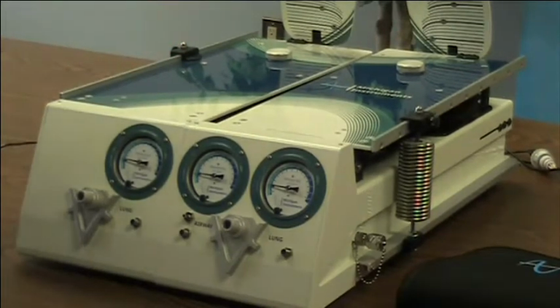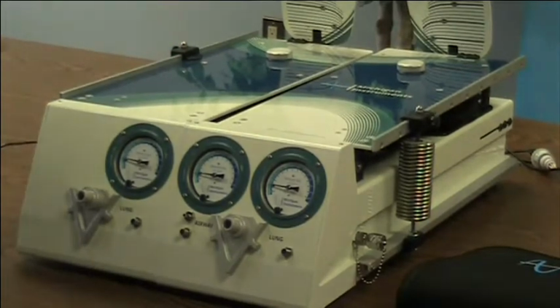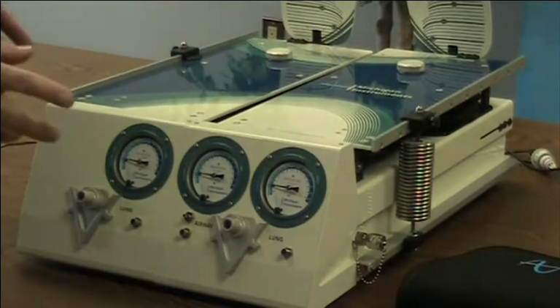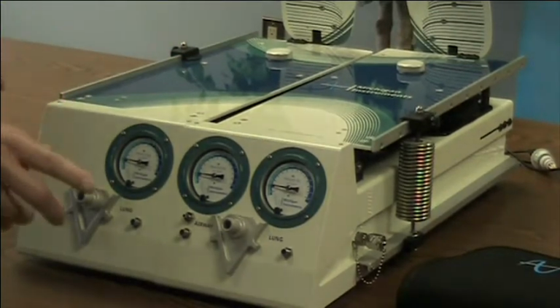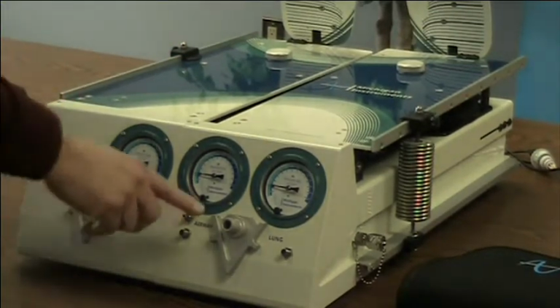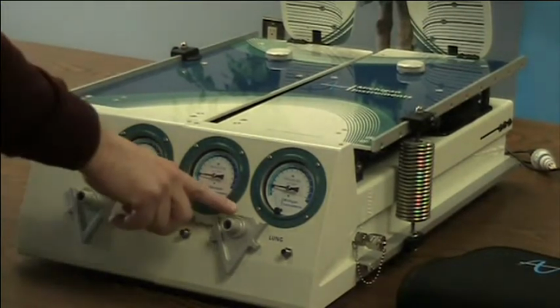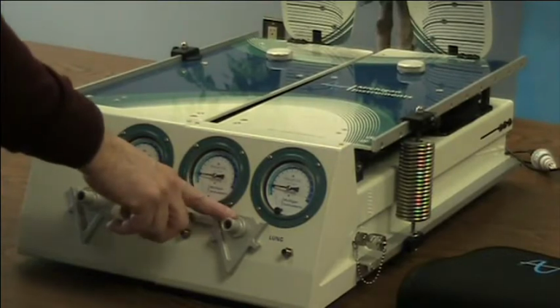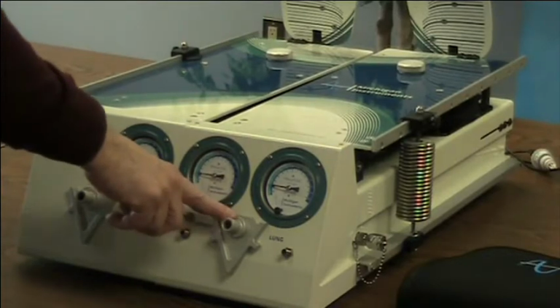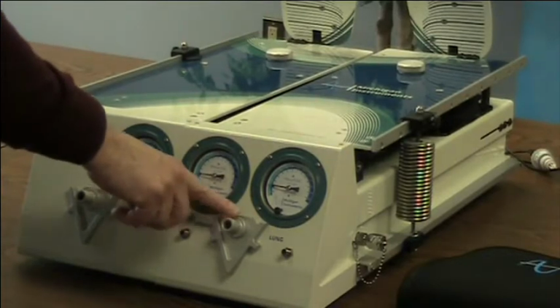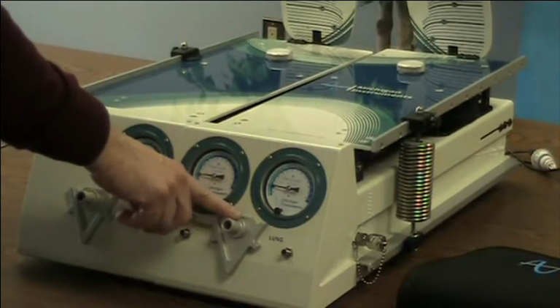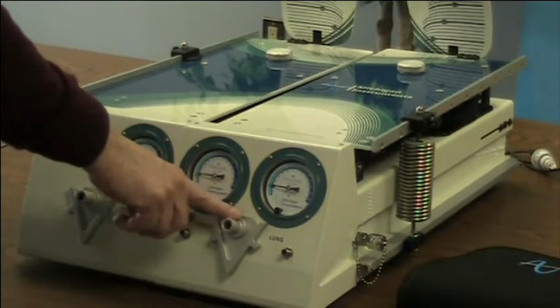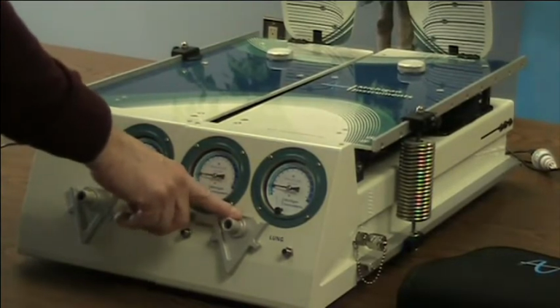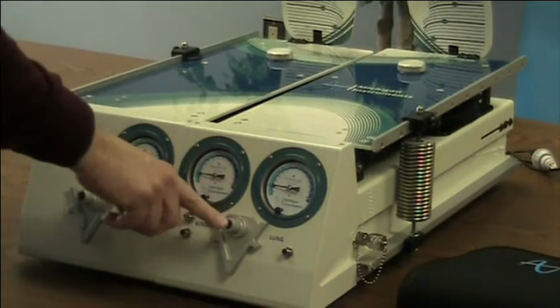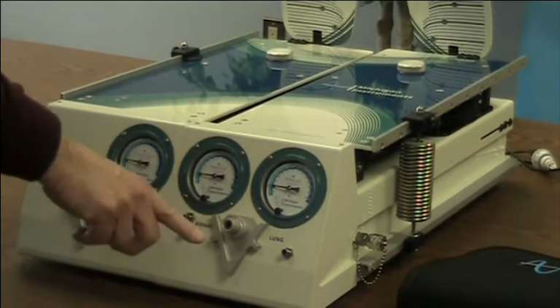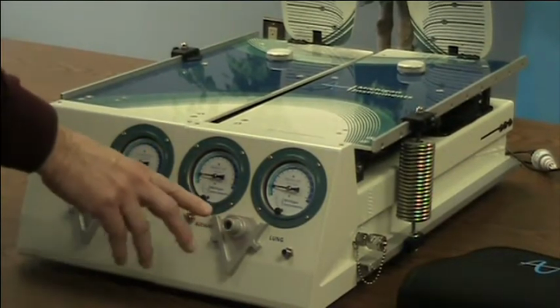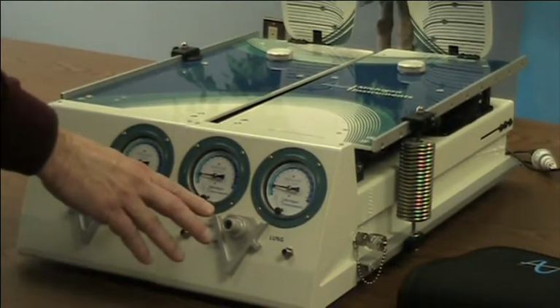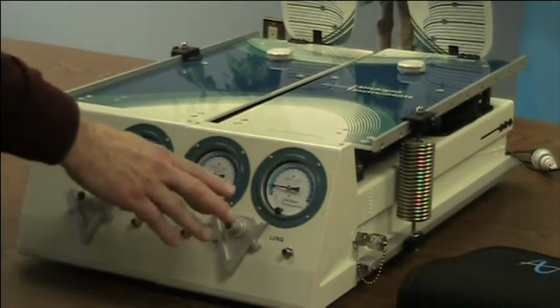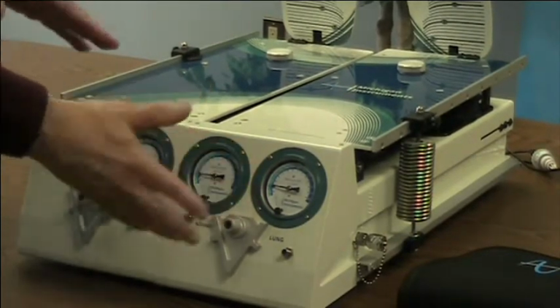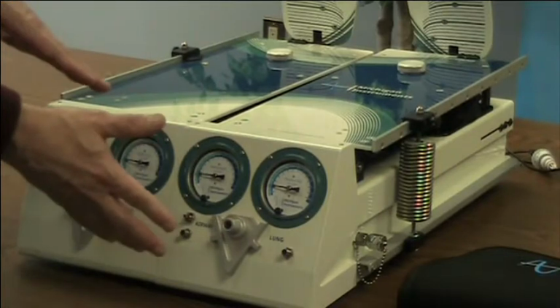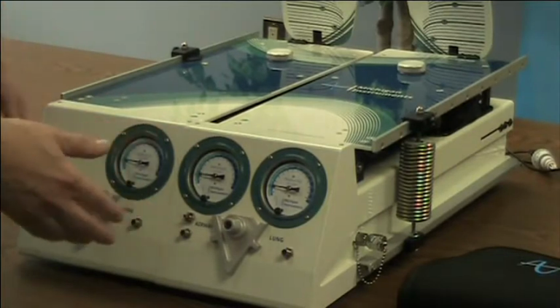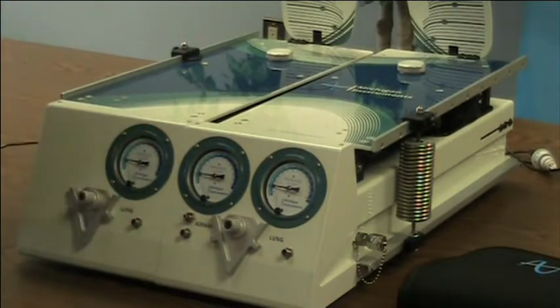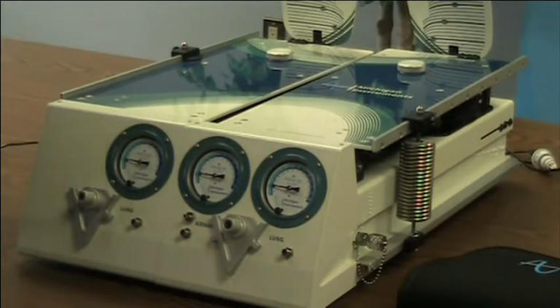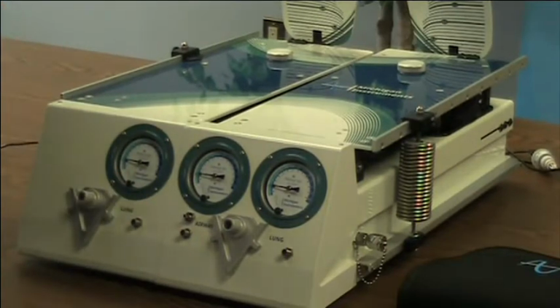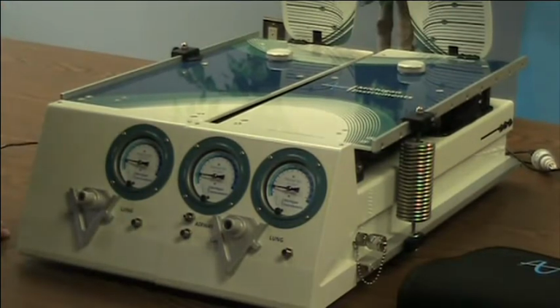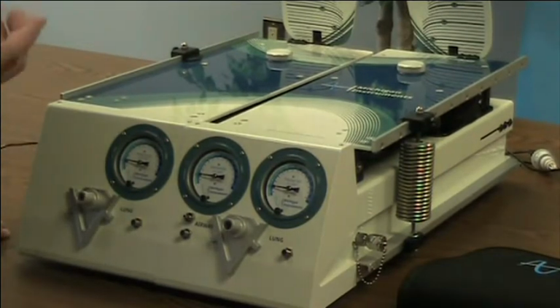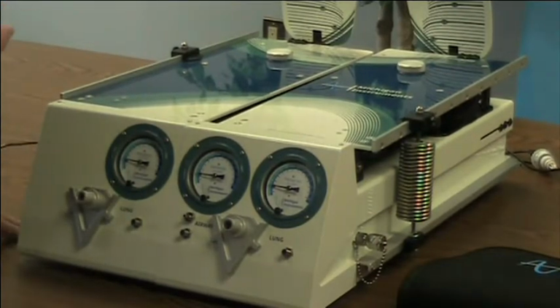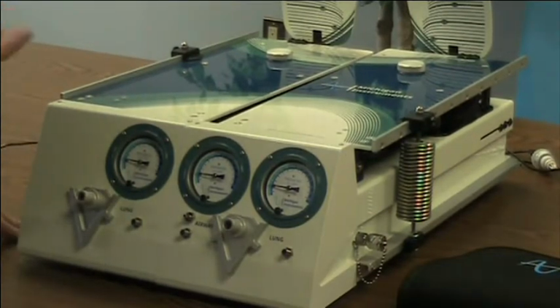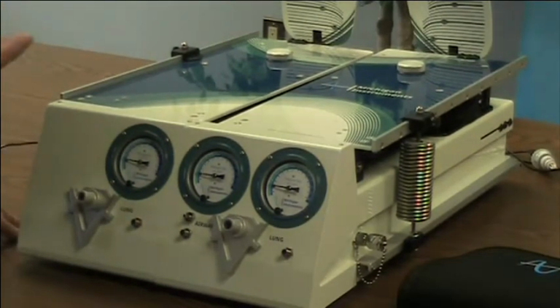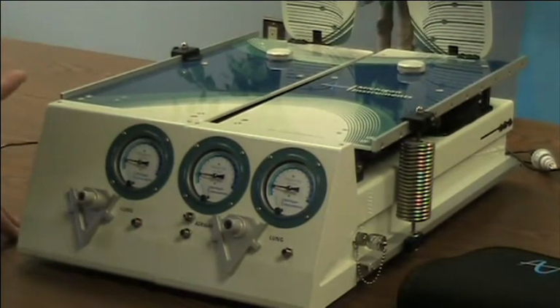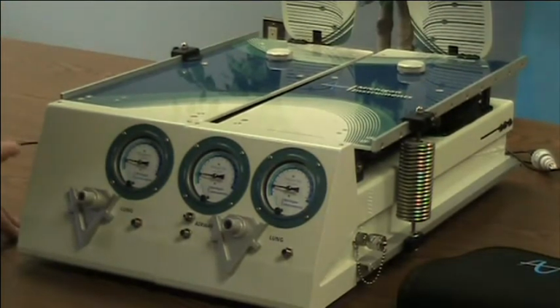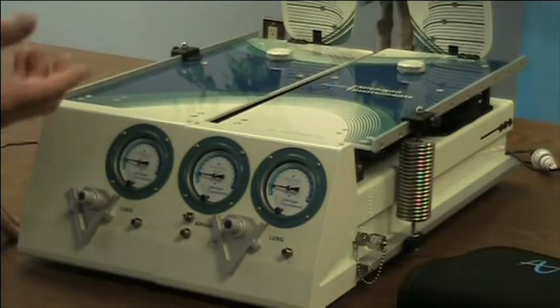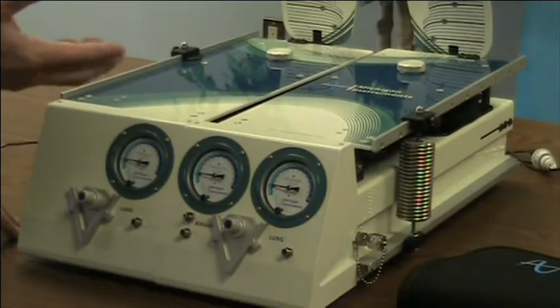The other thing we simulate is airway resistance, and we do that by assembling an airway outside the lung that incorporates one of the many airway resistors we provide in our kit.